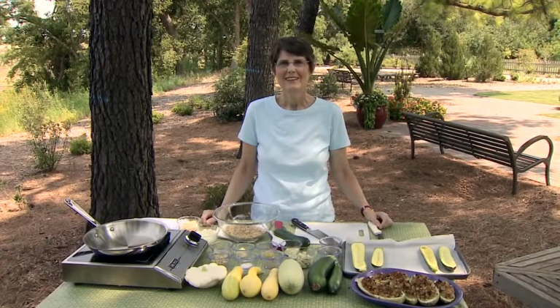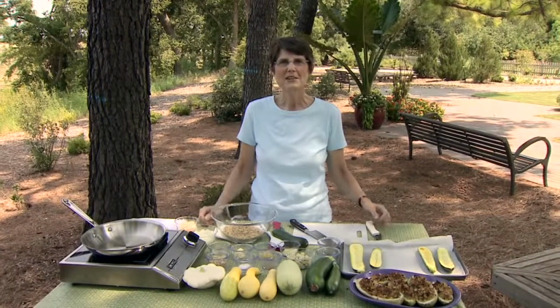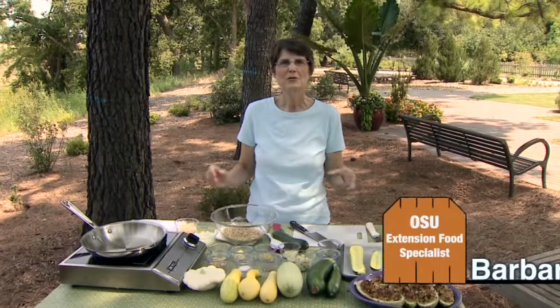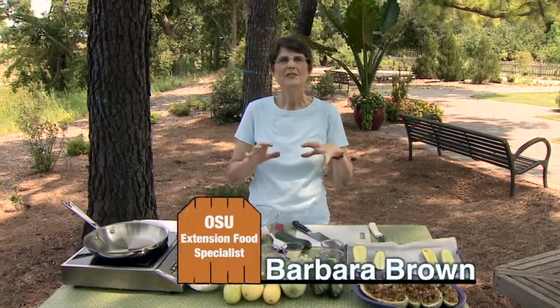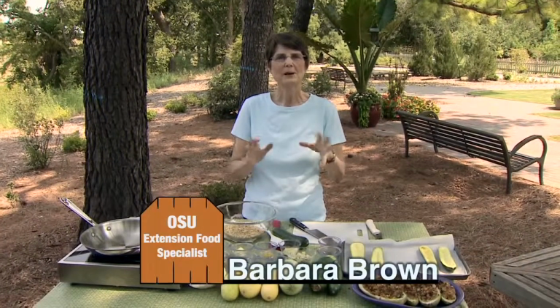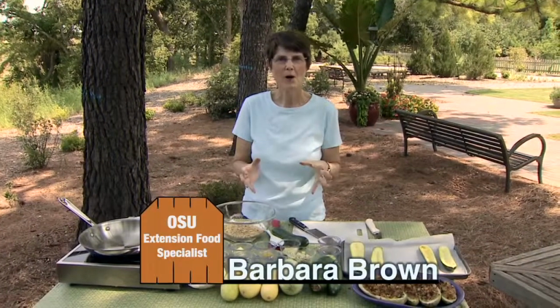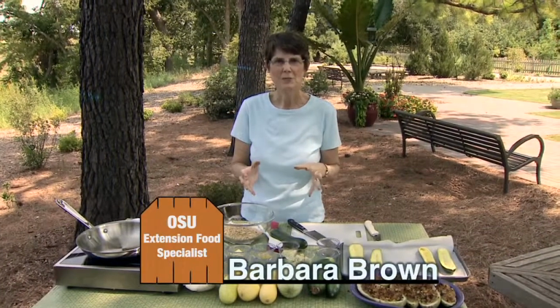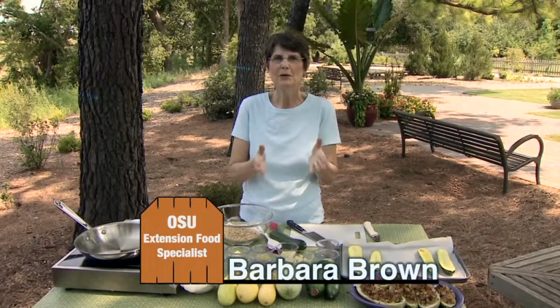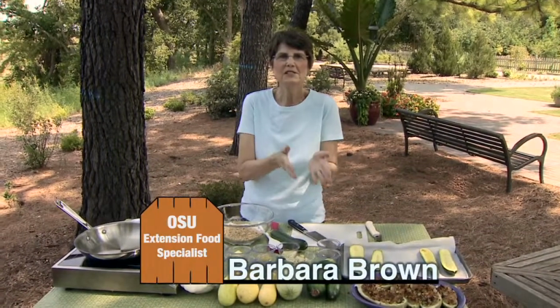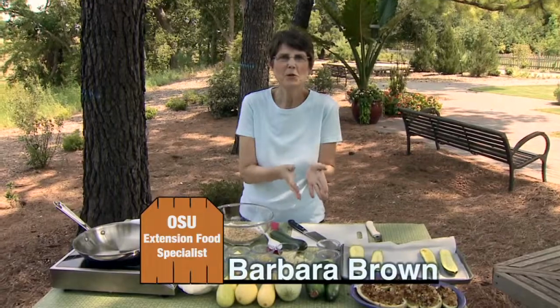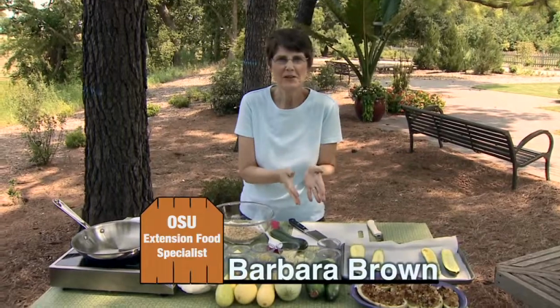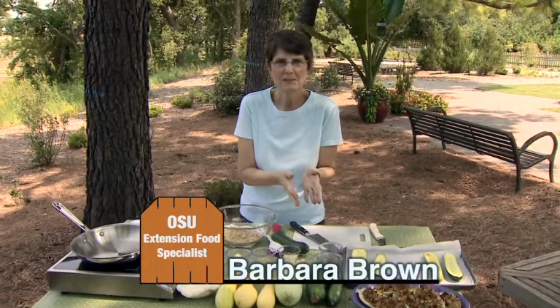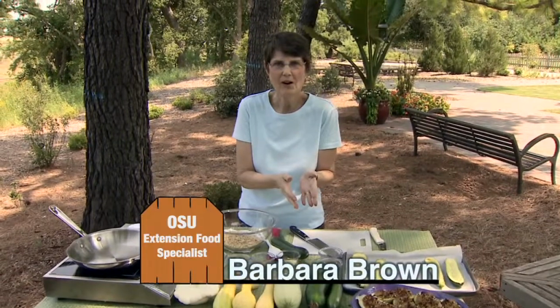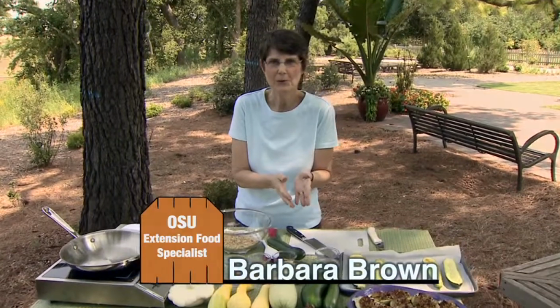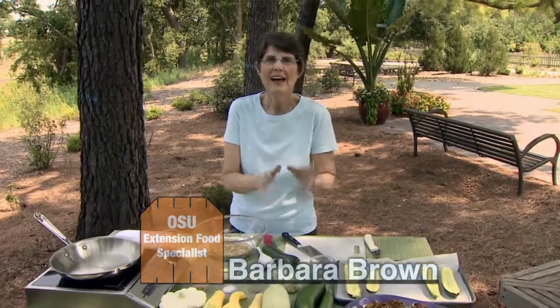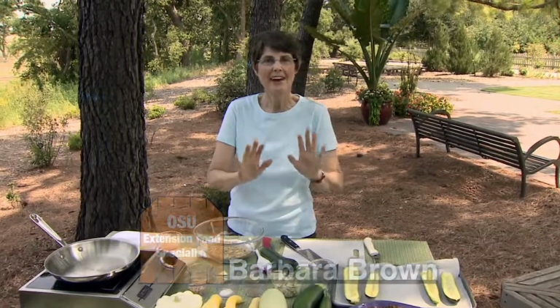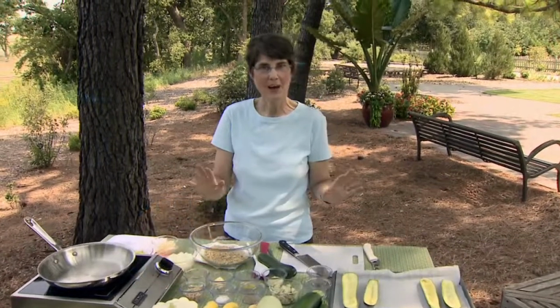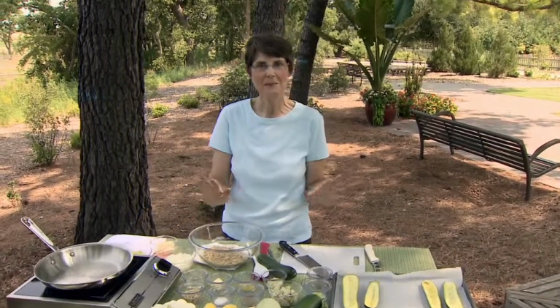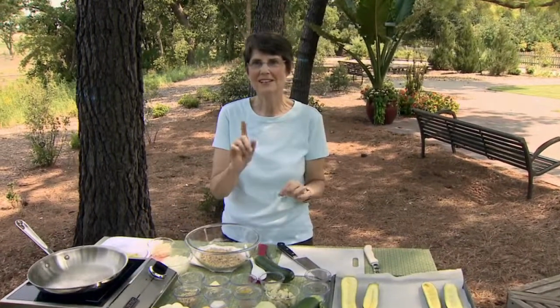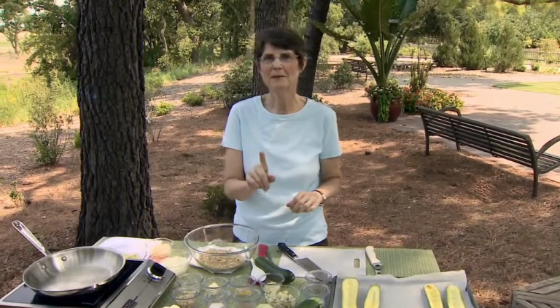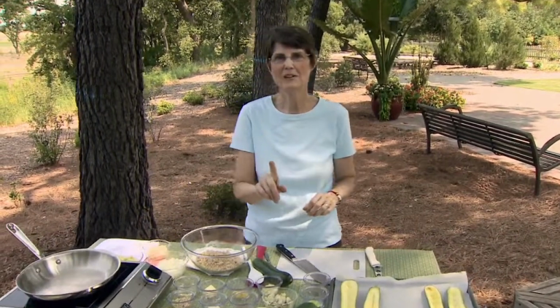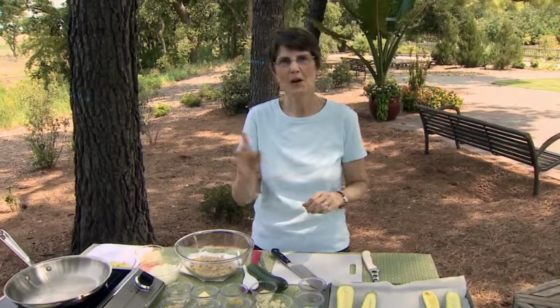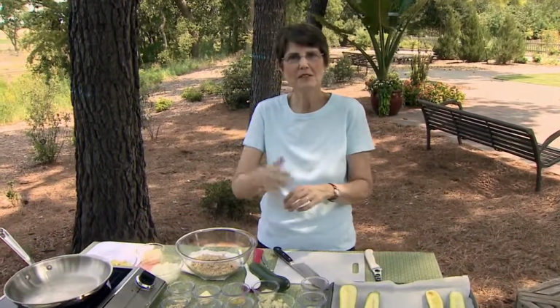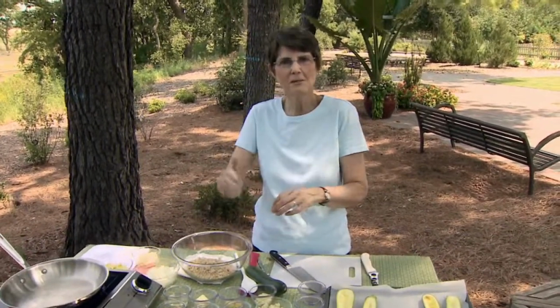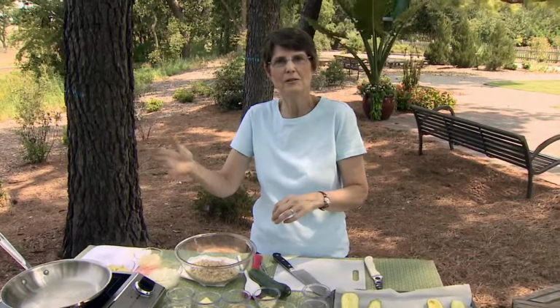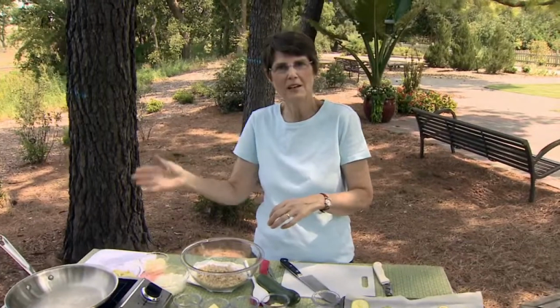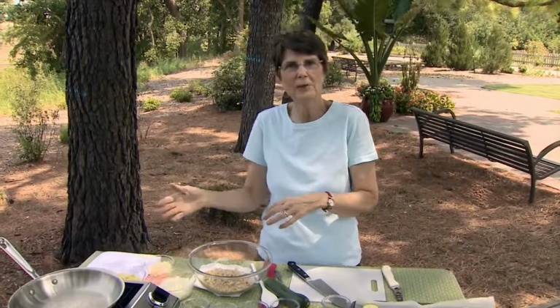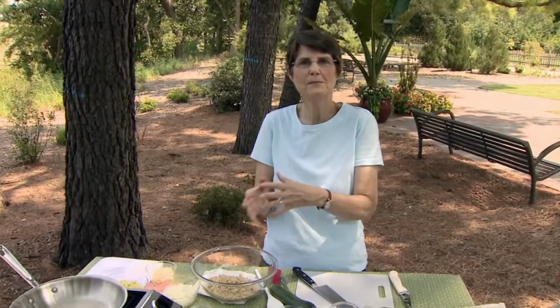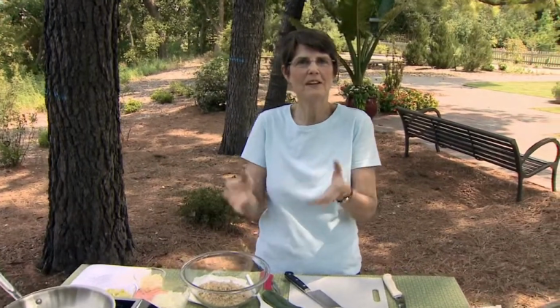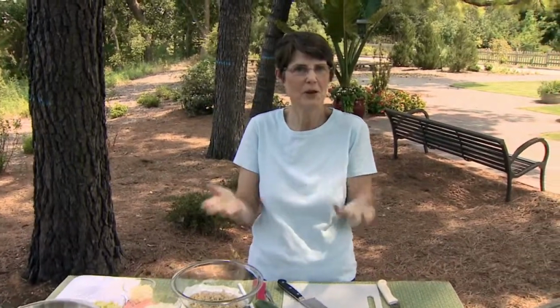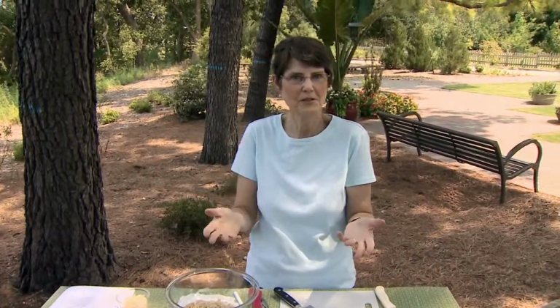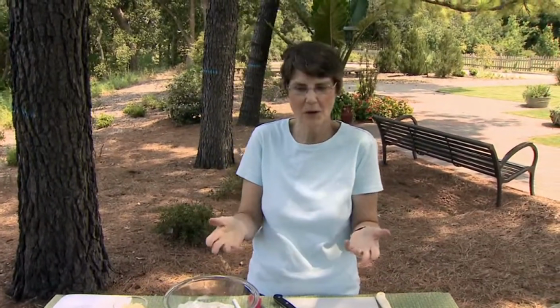Lots of times you have summer squash but you don't have the summer squash that the recipe calls for, and that's okay because anytime you have summer squash you can substitute it for any other recipe that also calls for summer squash.